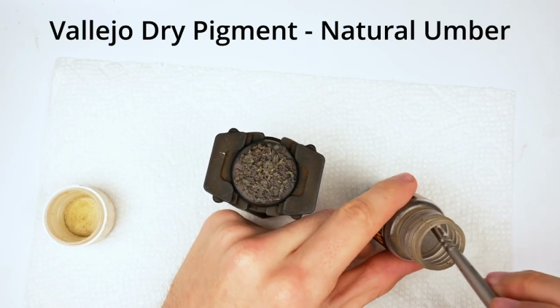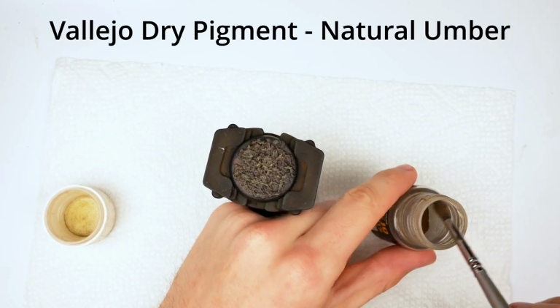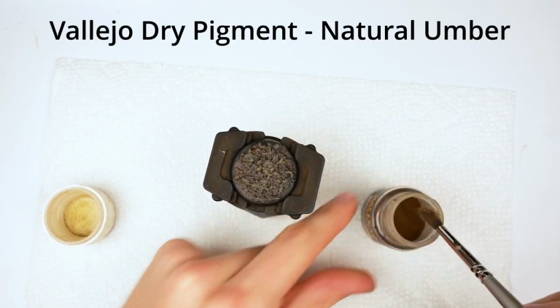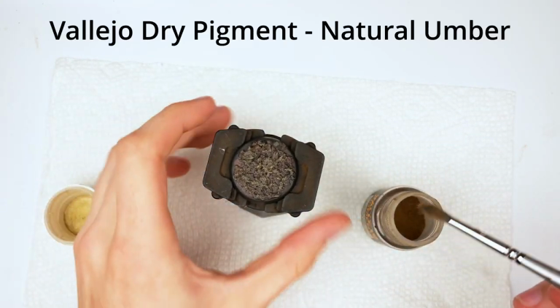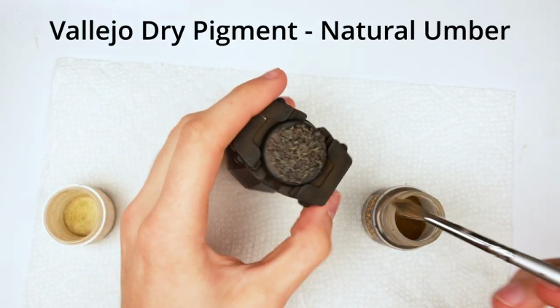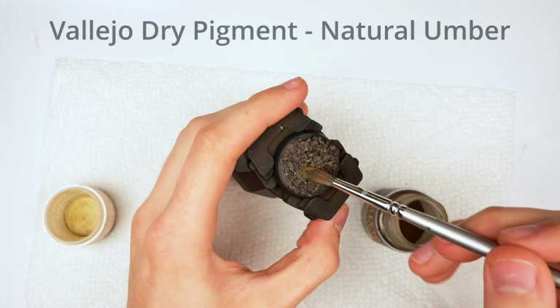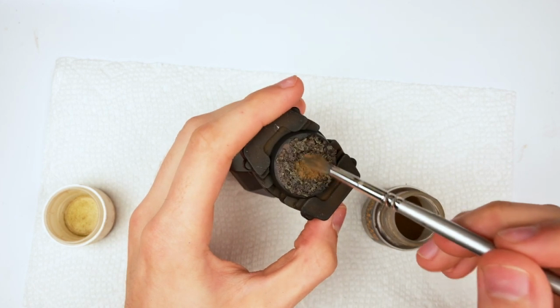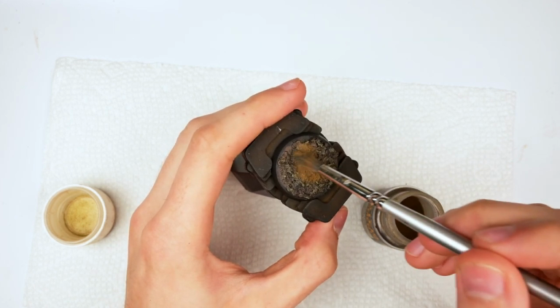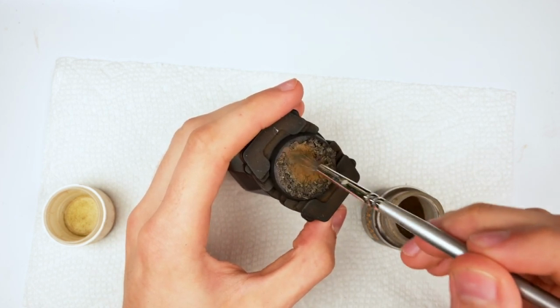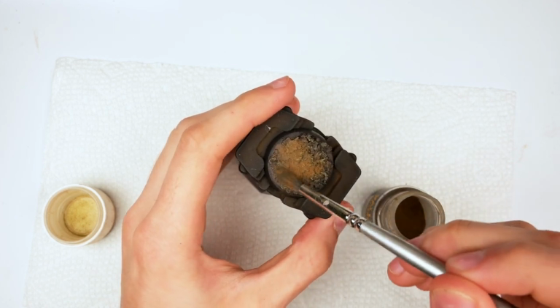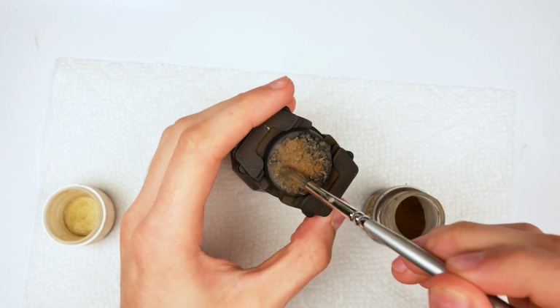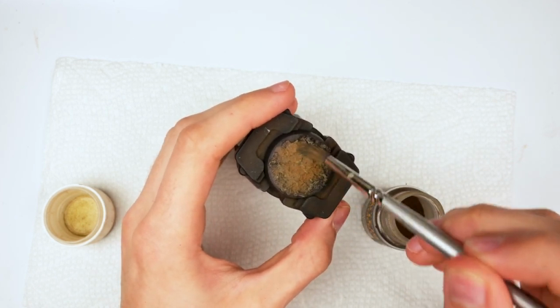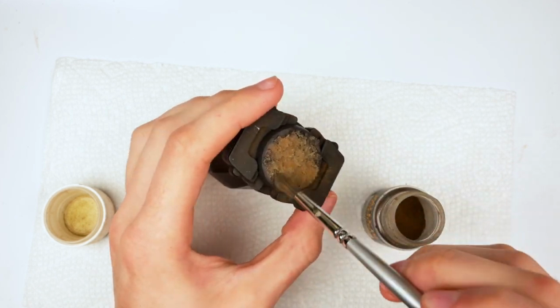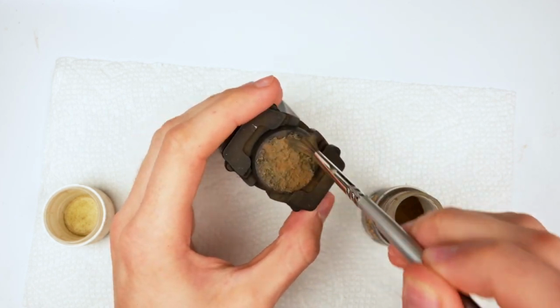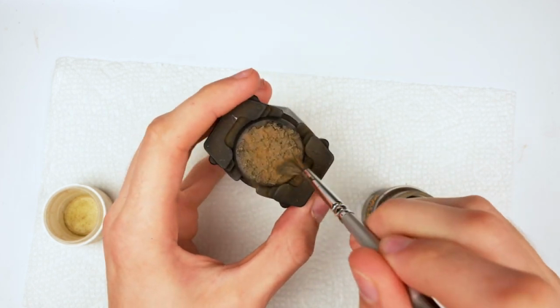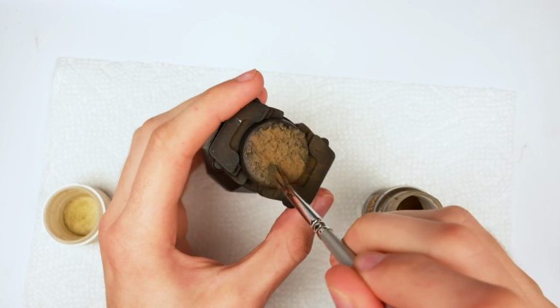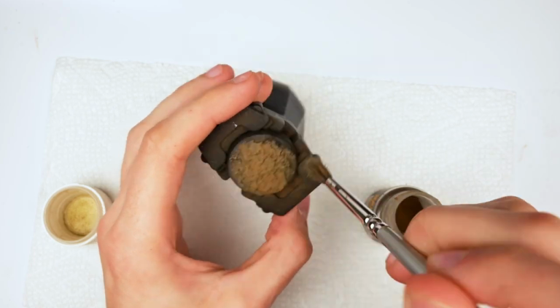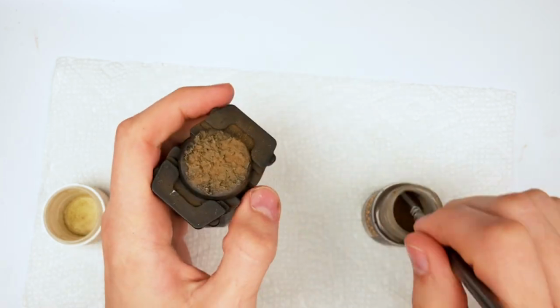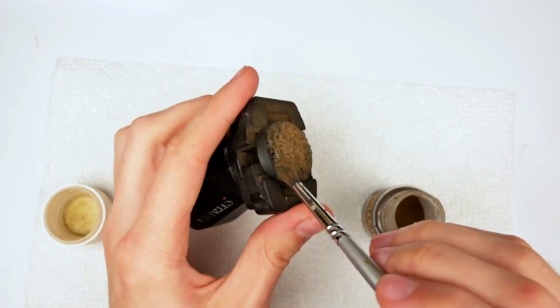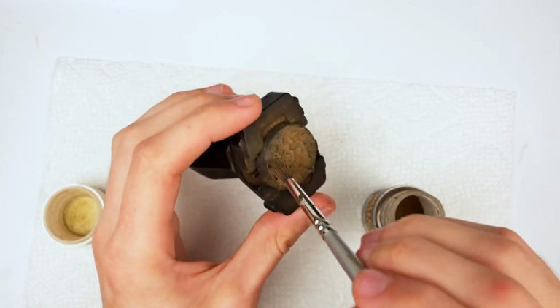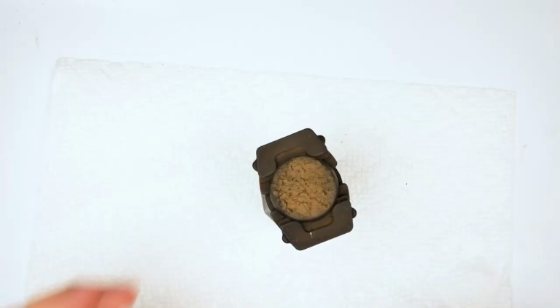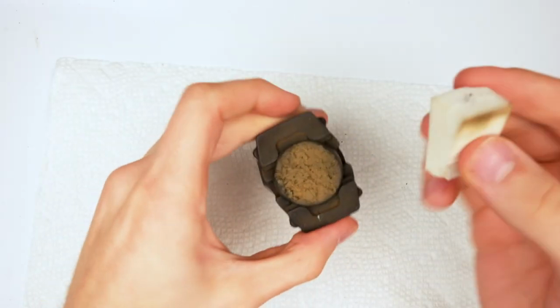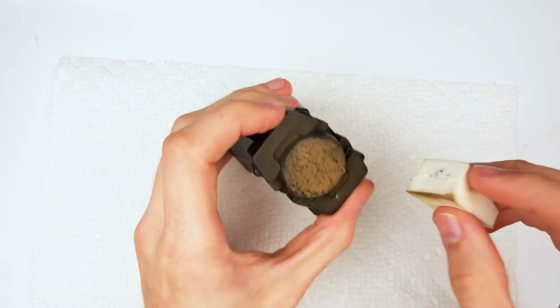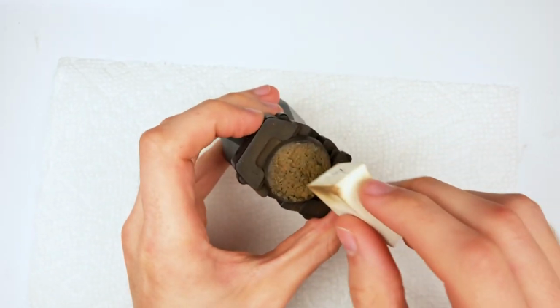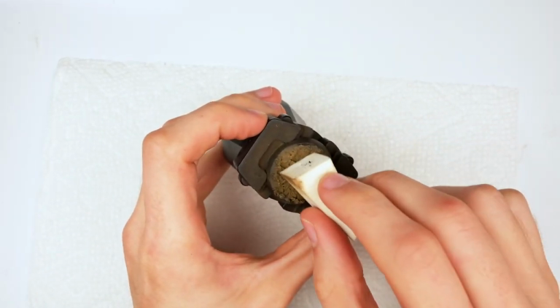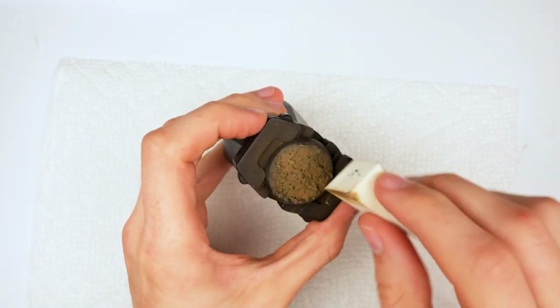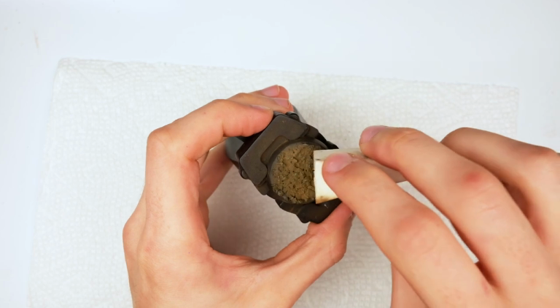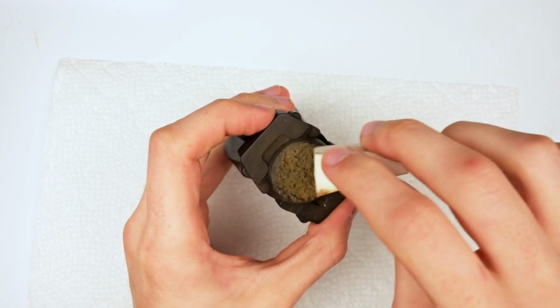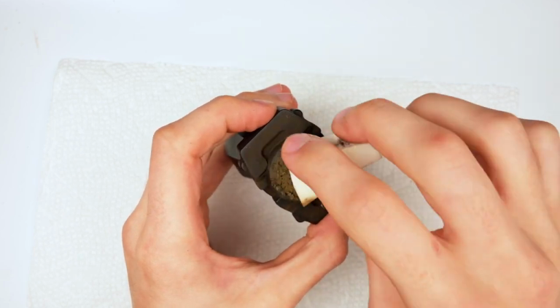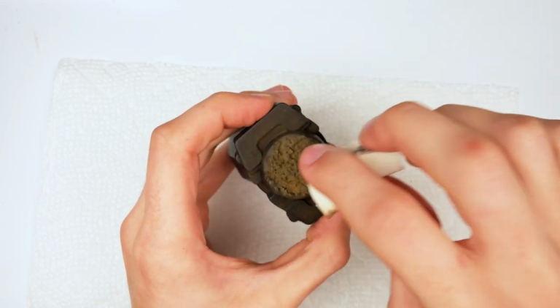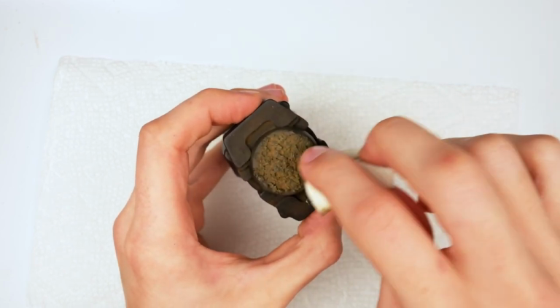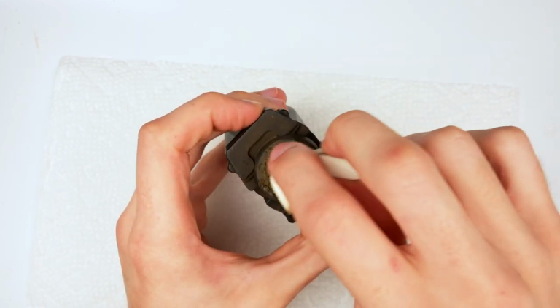Moving on to Vallejo Dry Pigment Natural Umber — I absolutely love using pigments on bases as it's an incredibly fast way to create visual interest that you cannot get with other mediums. Then I grabbed a sponge and started to clean off all the dry pigment from the top layers of our texture.